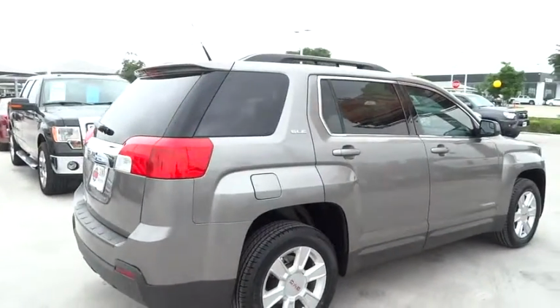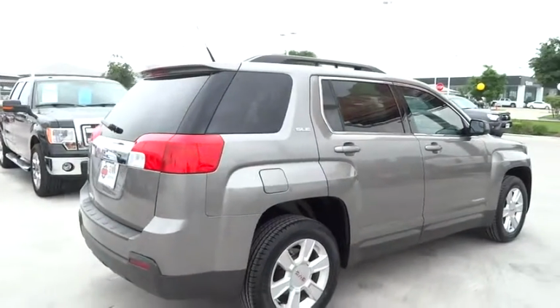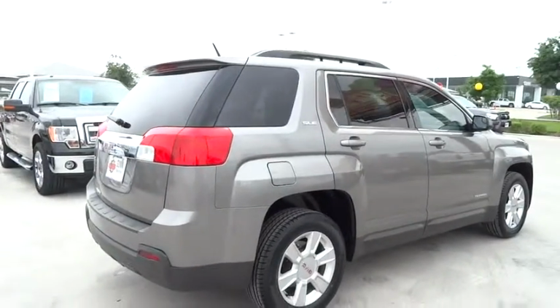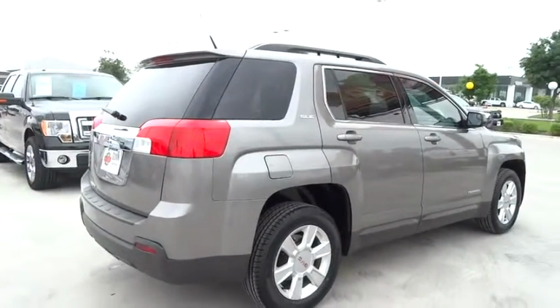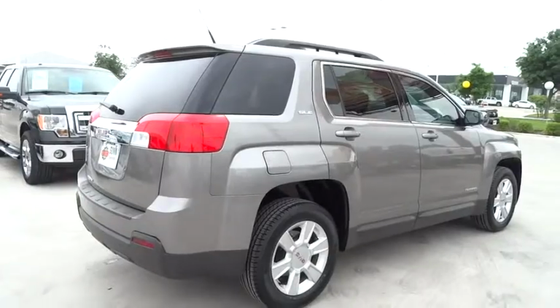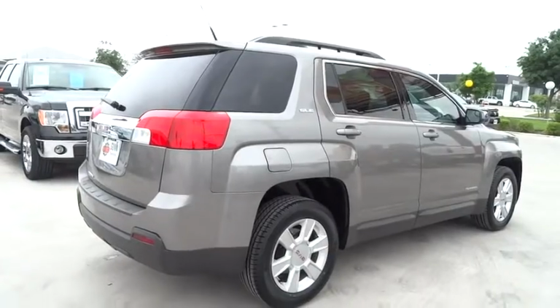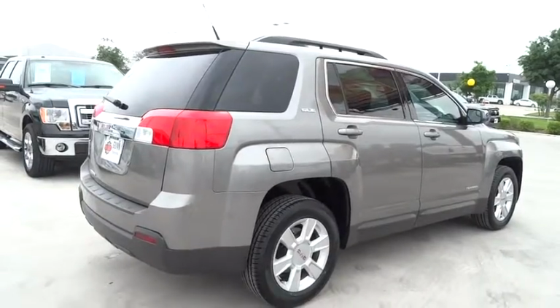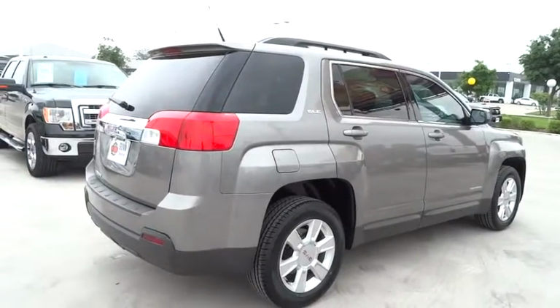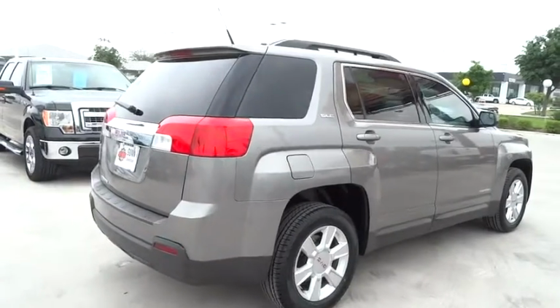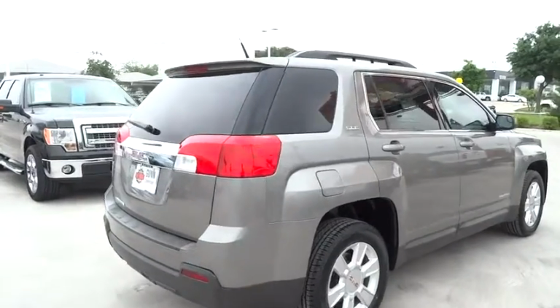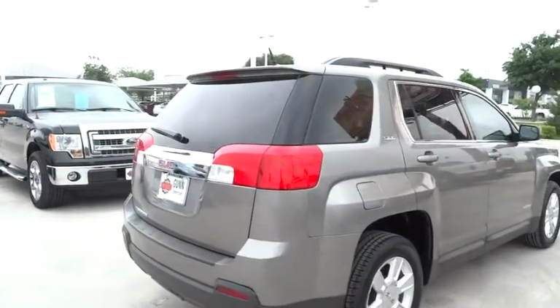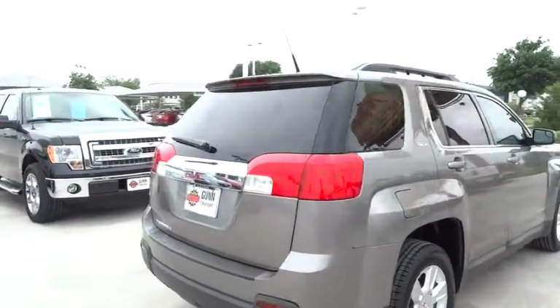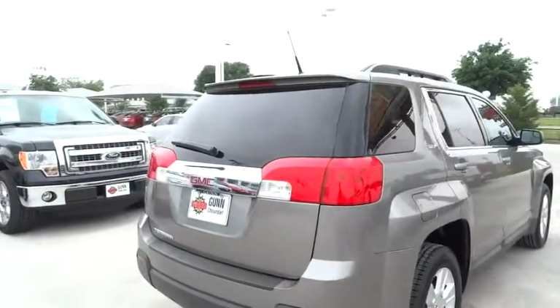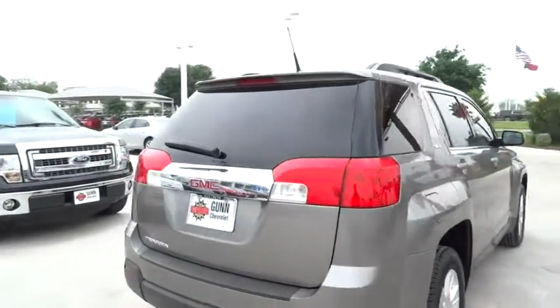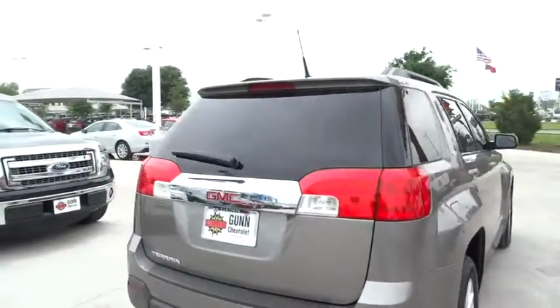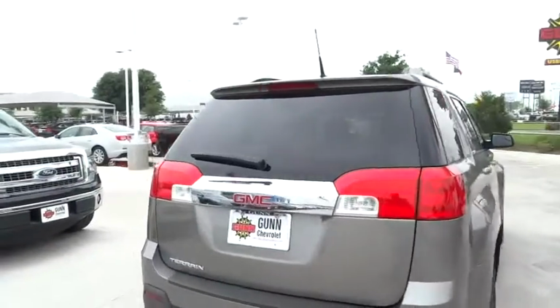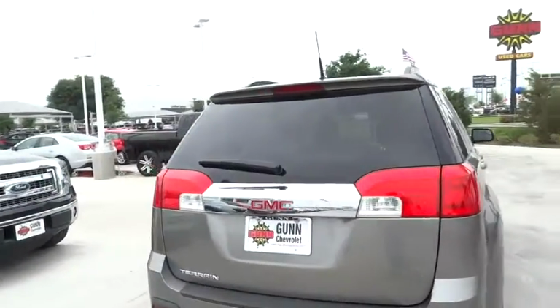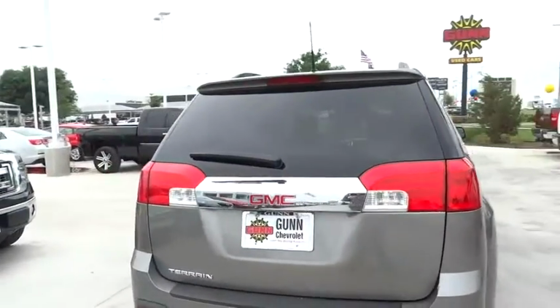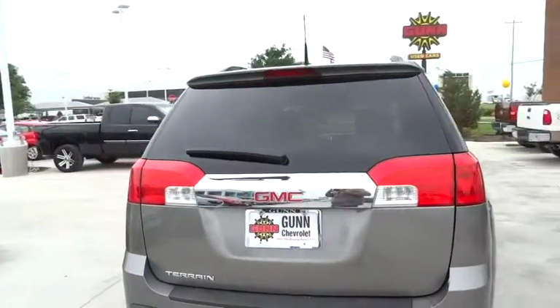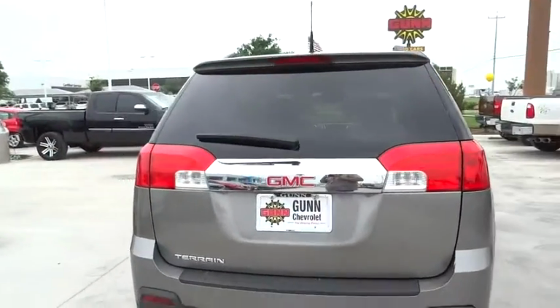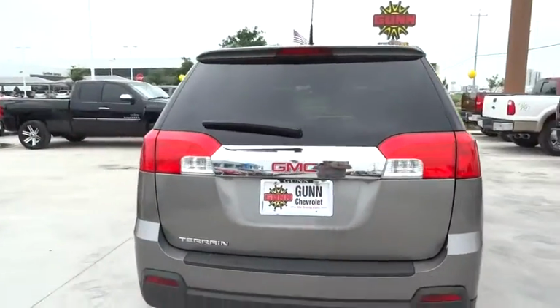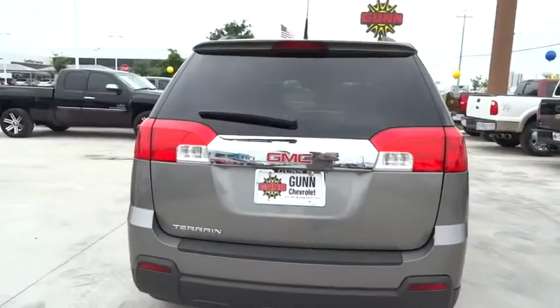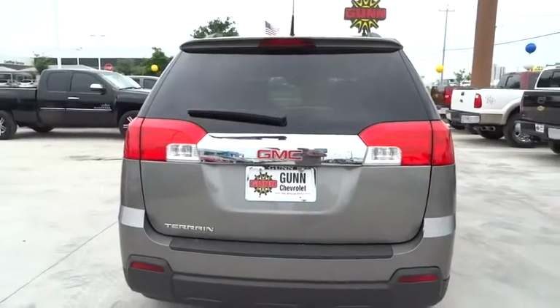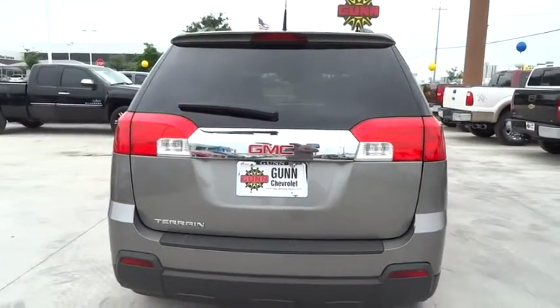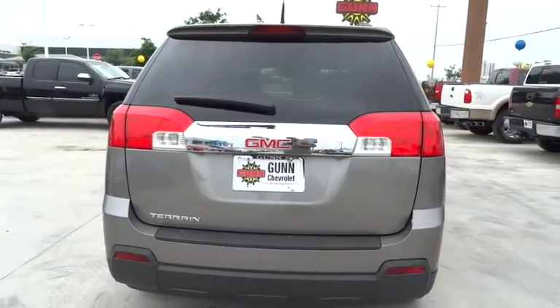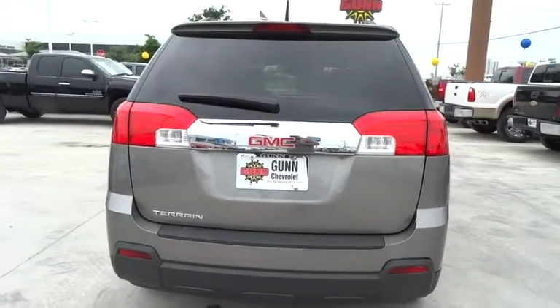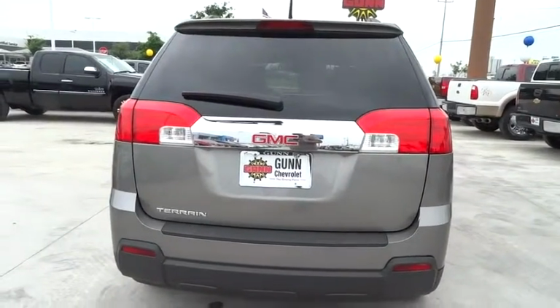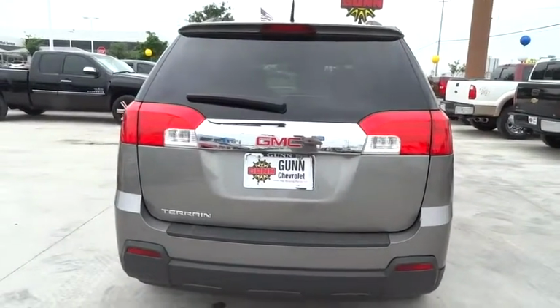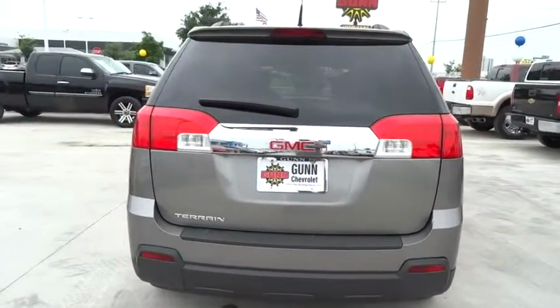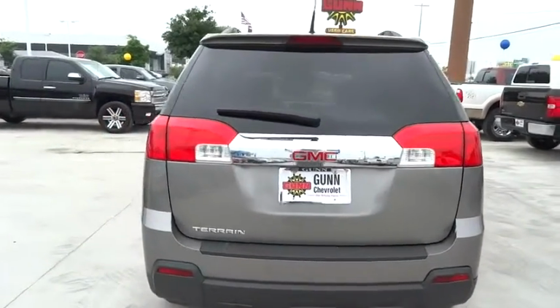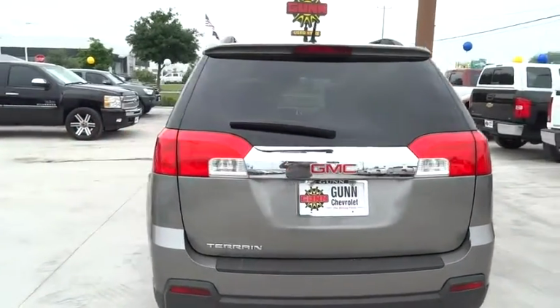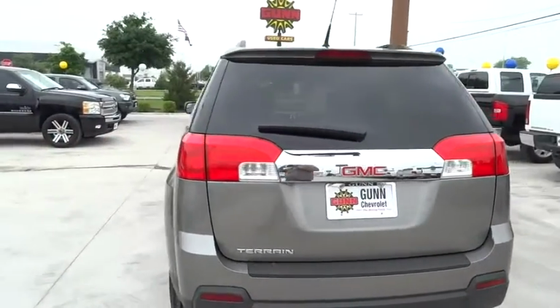This vehicle has less than 55,000 miles. Here are some of this vehicle's great options: stability control, traction control, and anti-lock braking system.